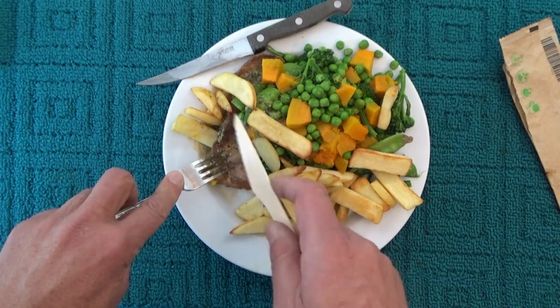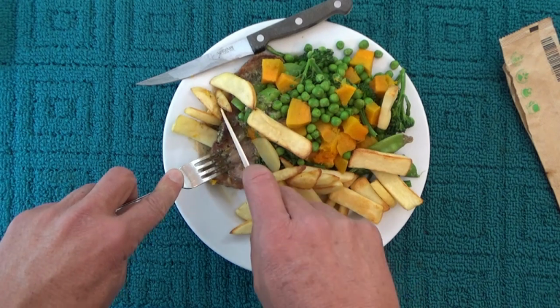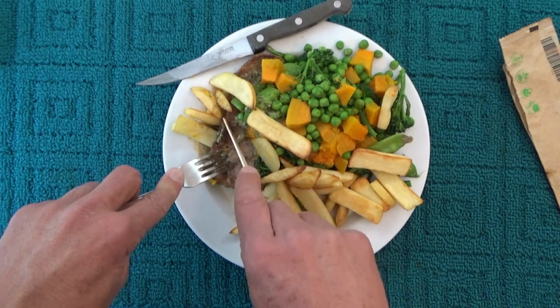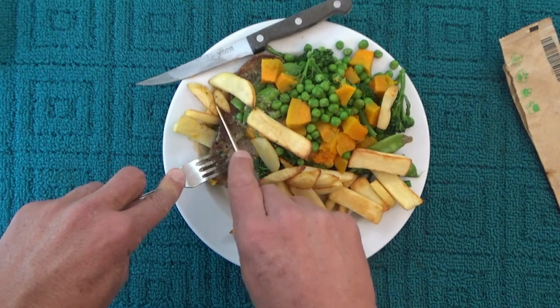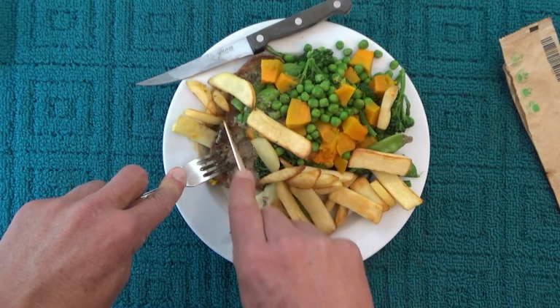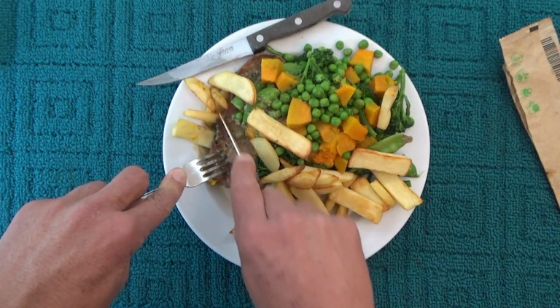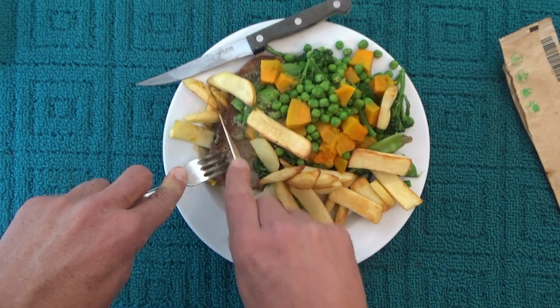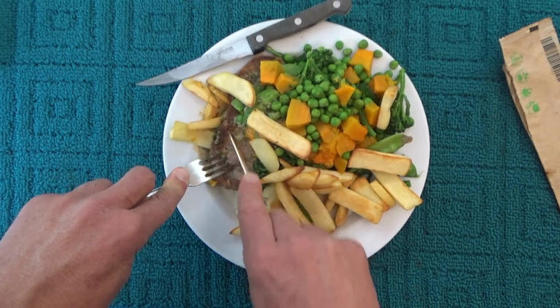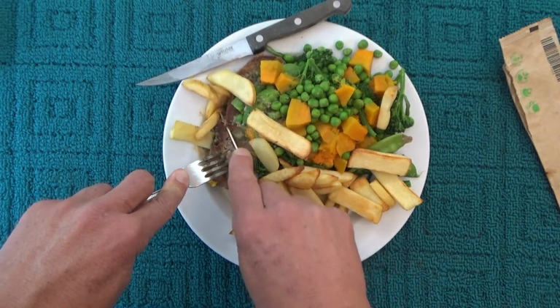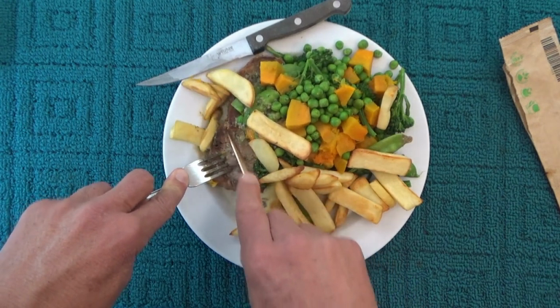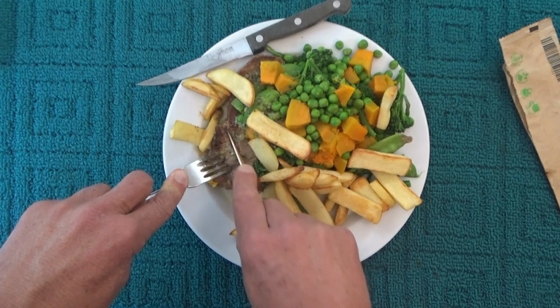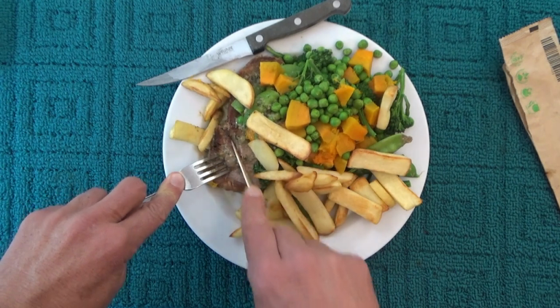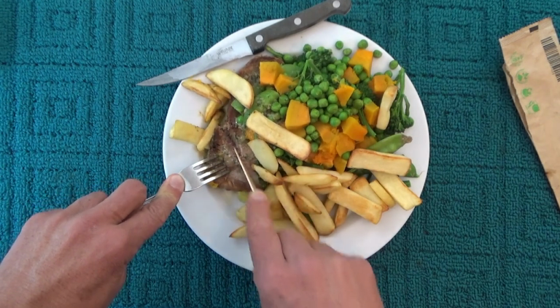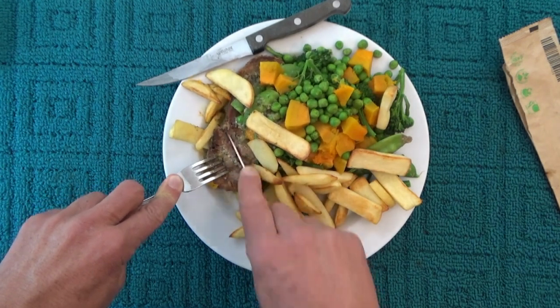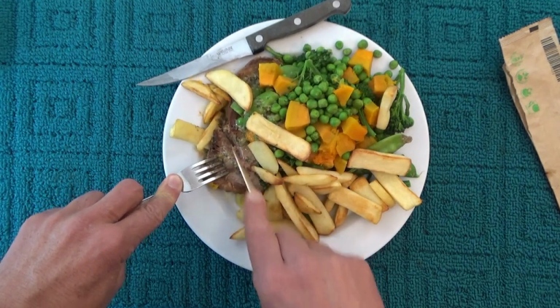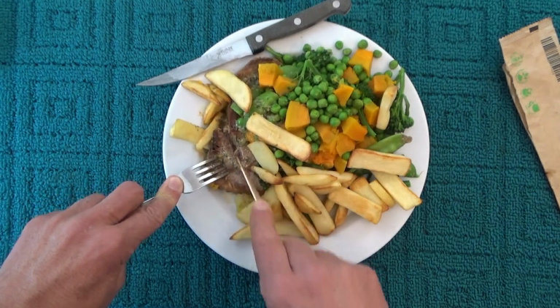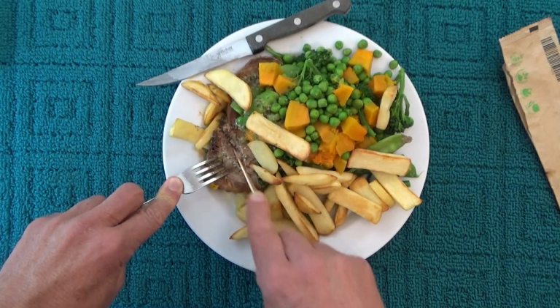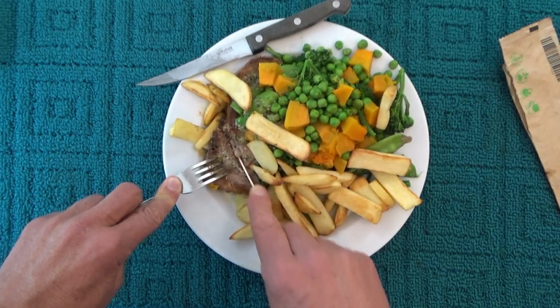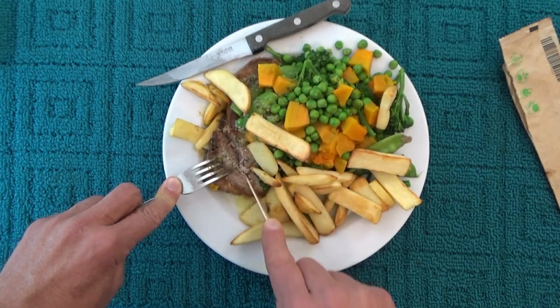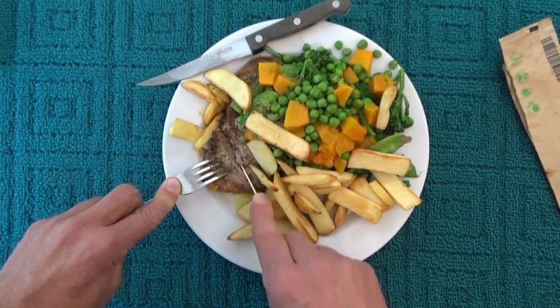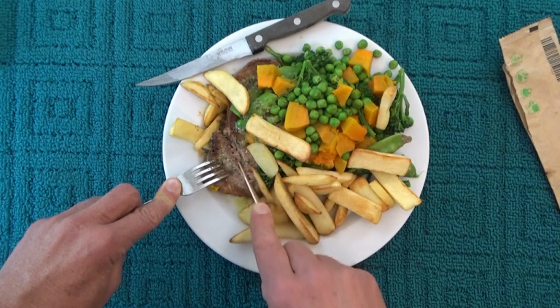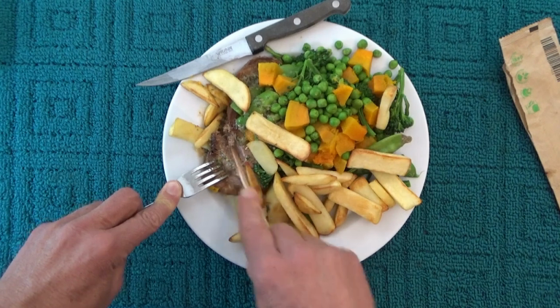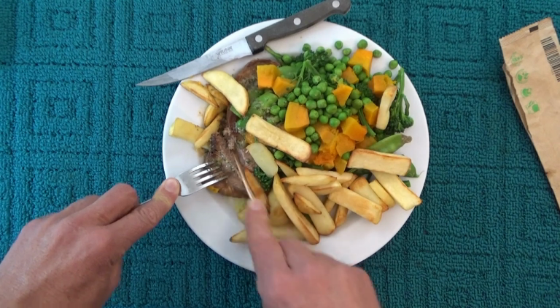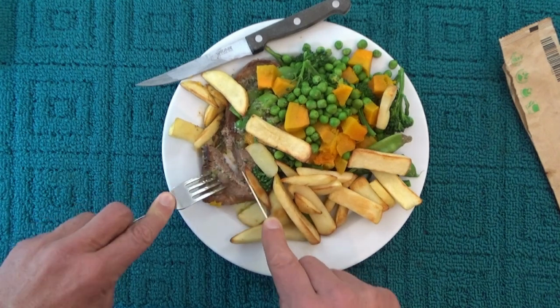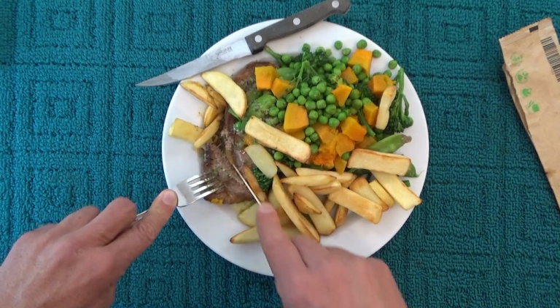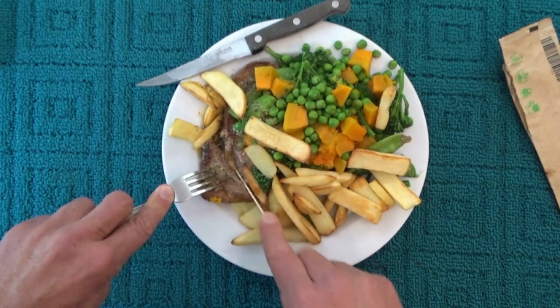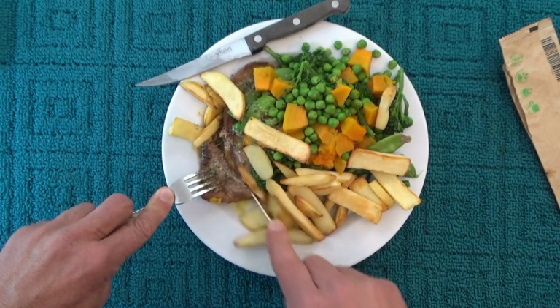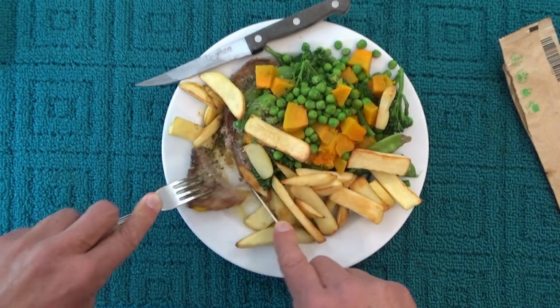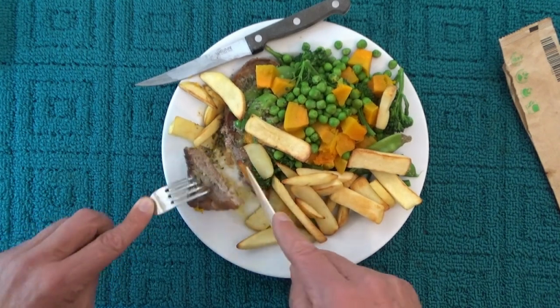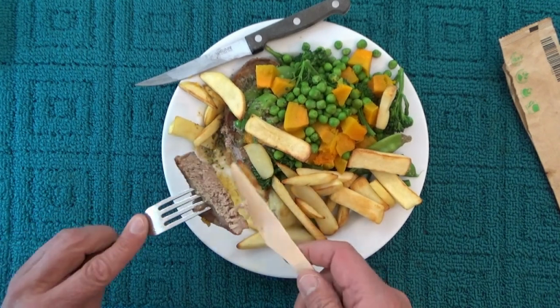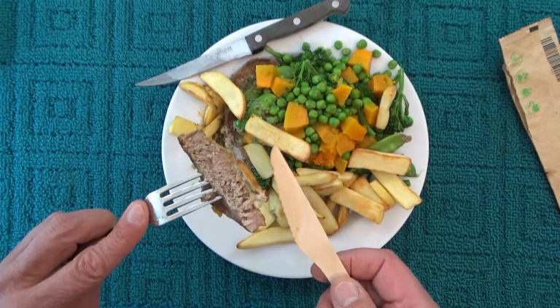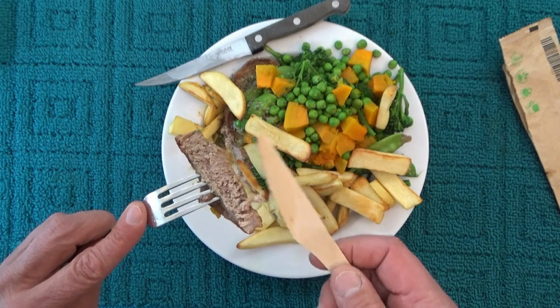Let's see, here we go. Well, I was making short work of that and I'm surprised — it cut through that nicely.